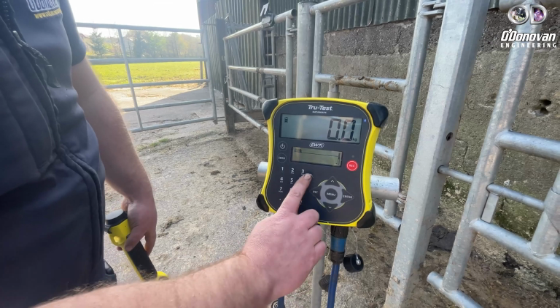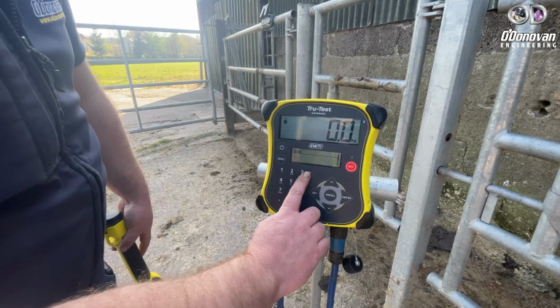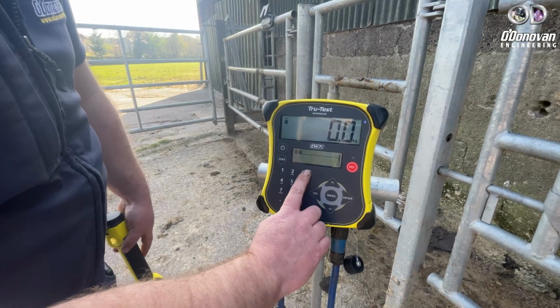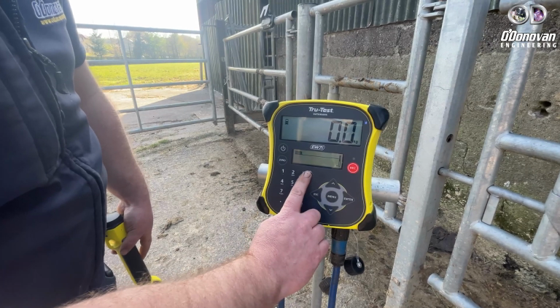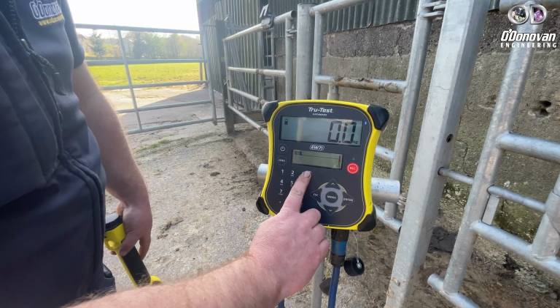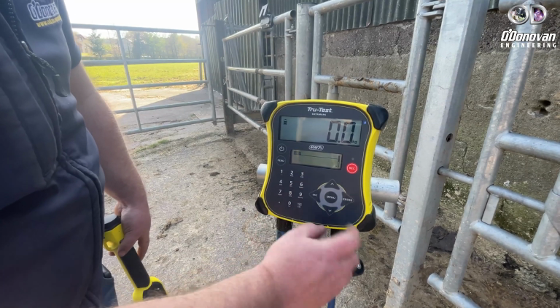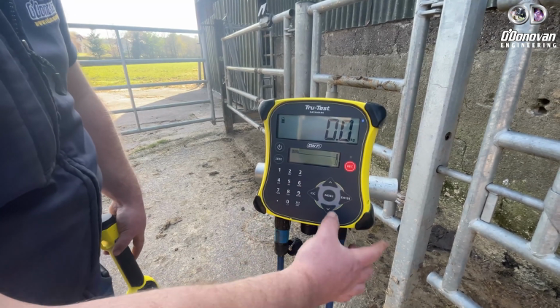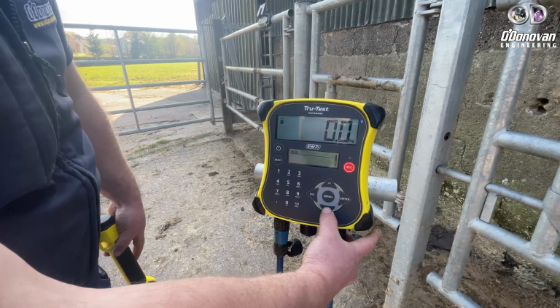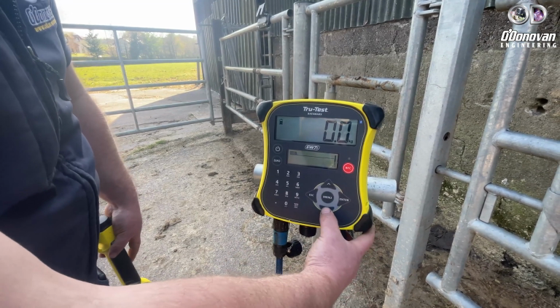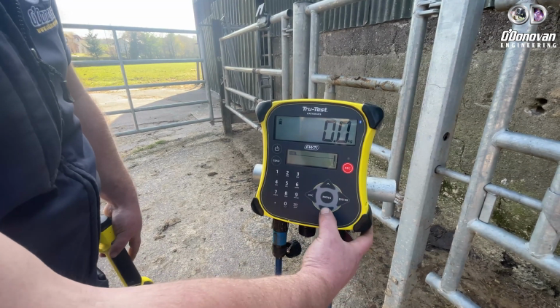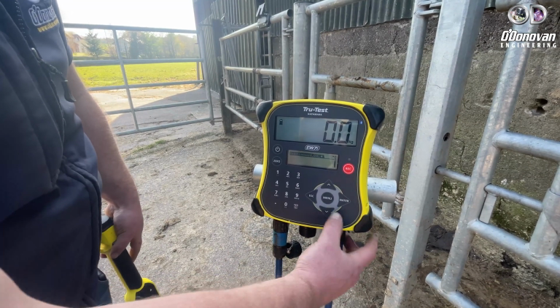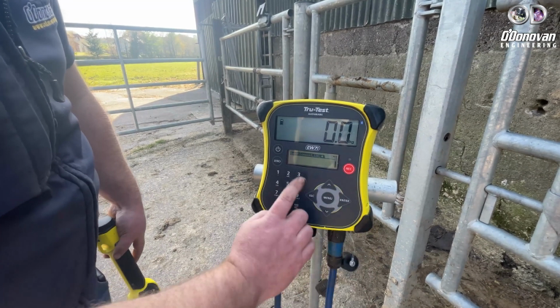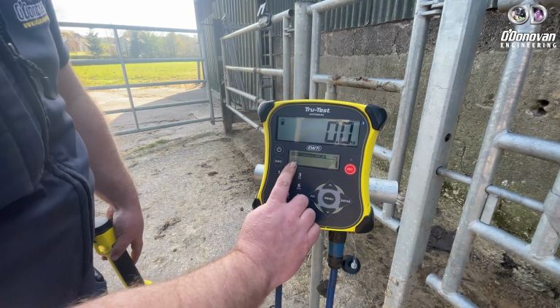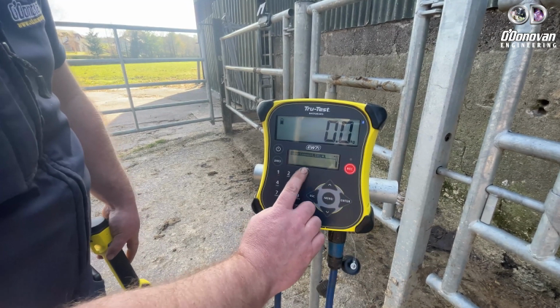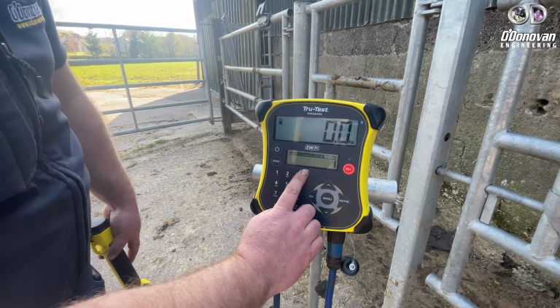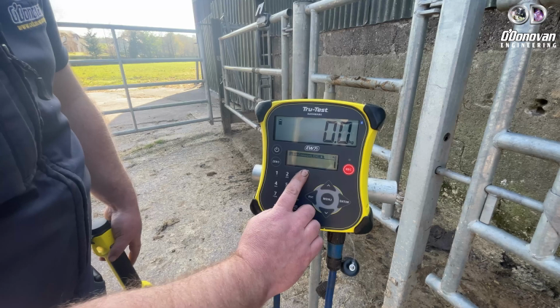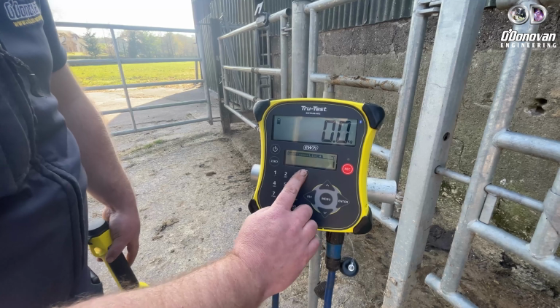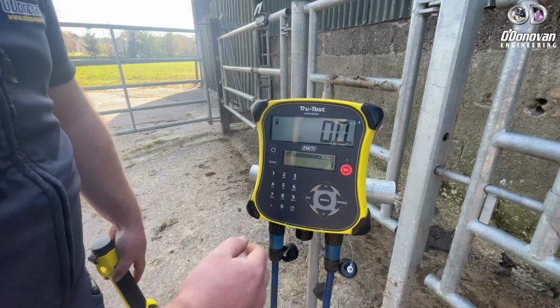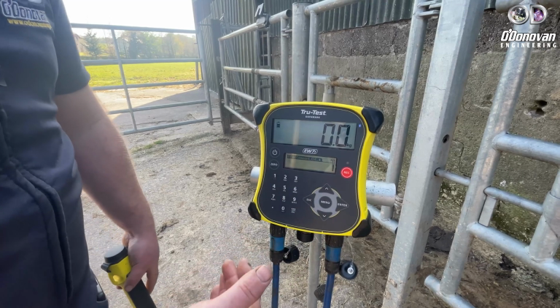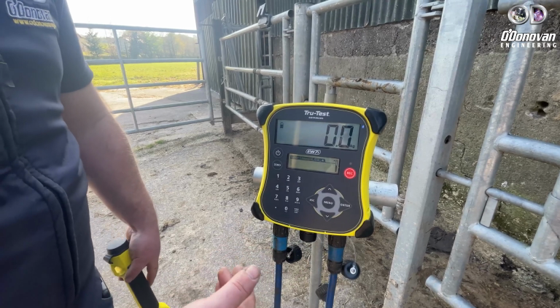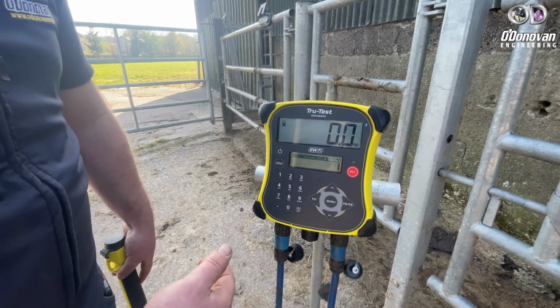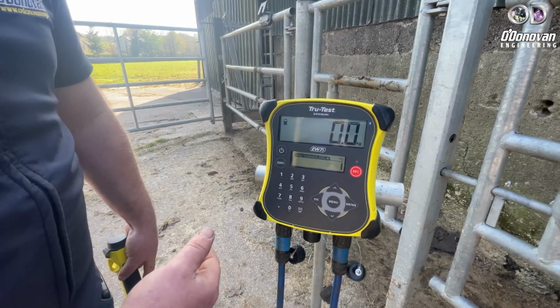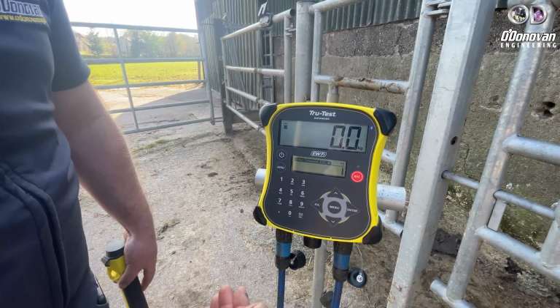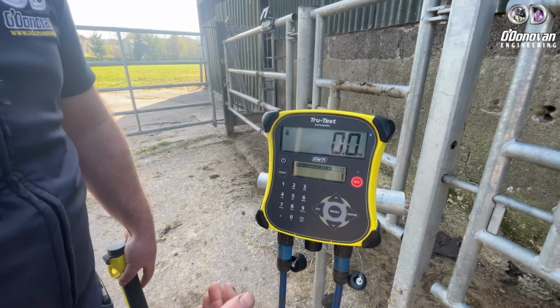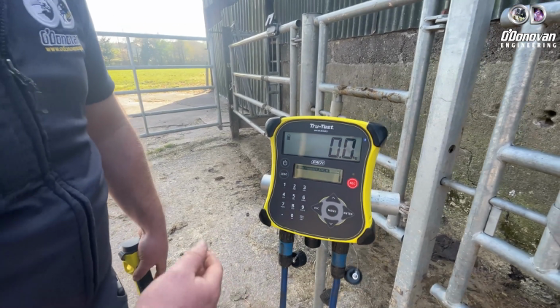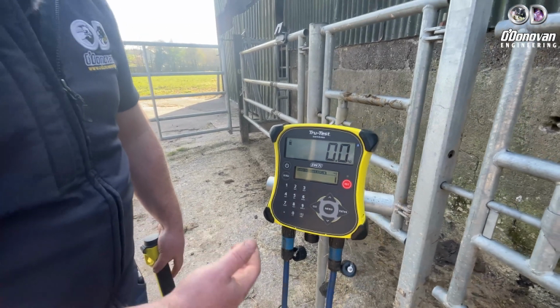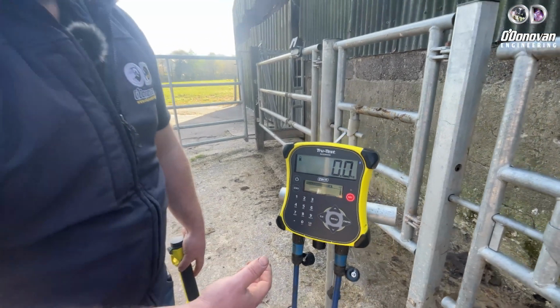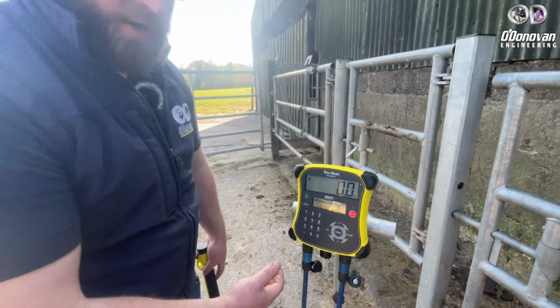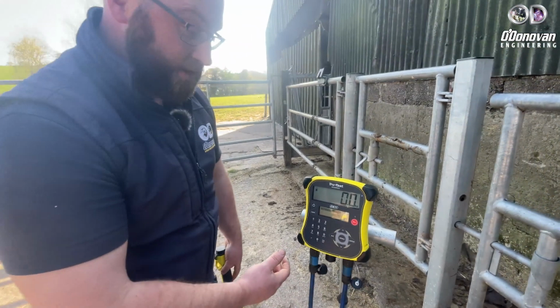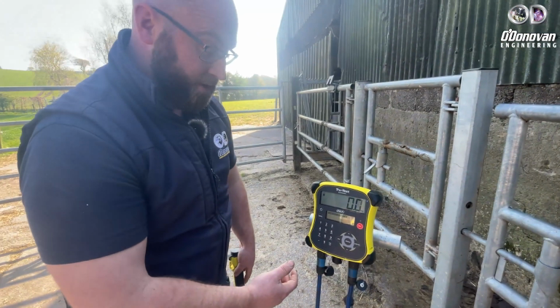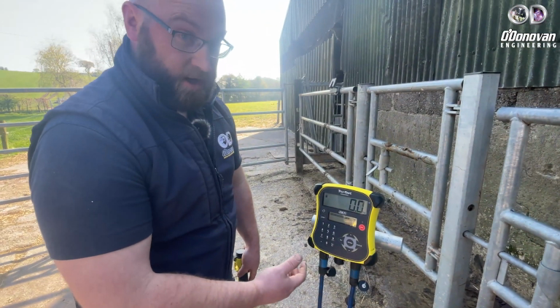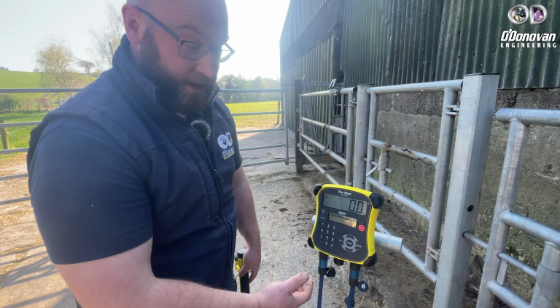Also on your VAD screen, if you press the down arrow you can enter a comment or a note. So if you're dosing or doing a condition score, this can all be recorded against the animal on the day.